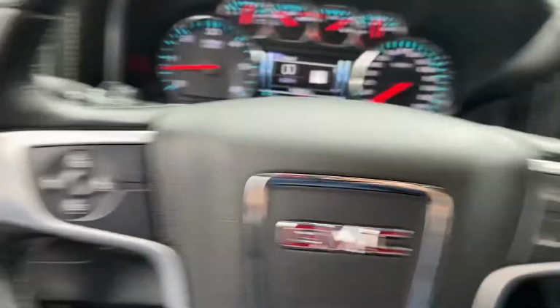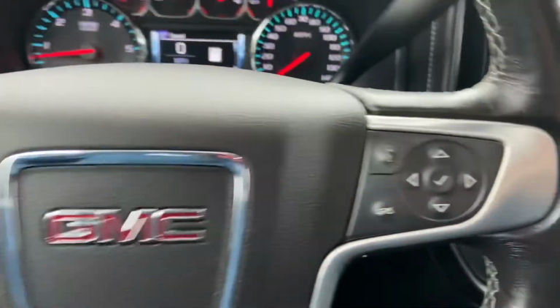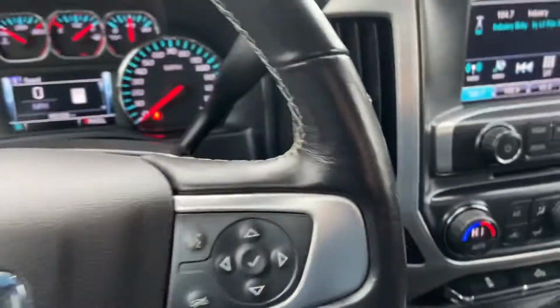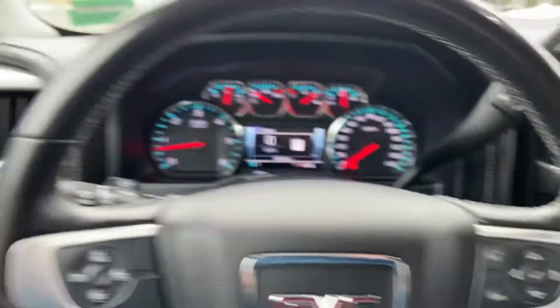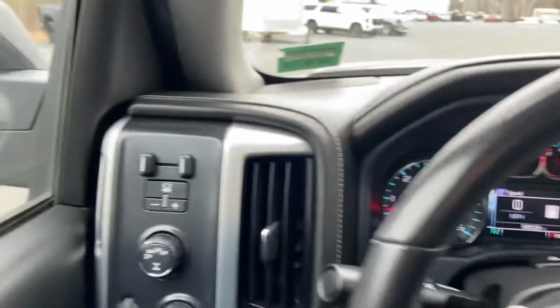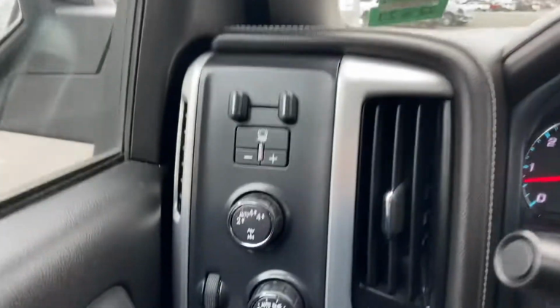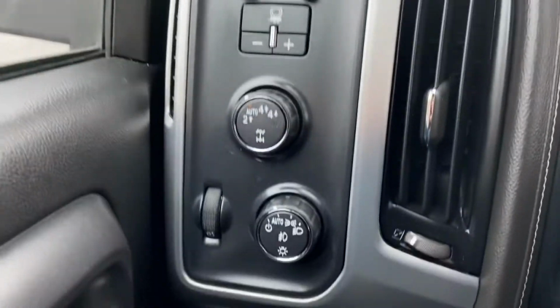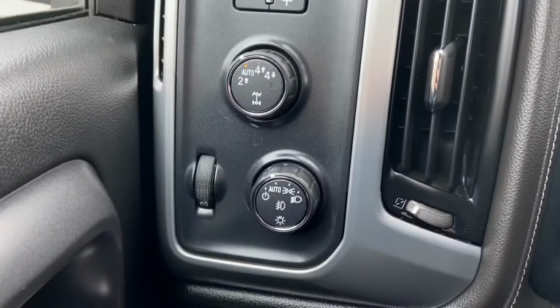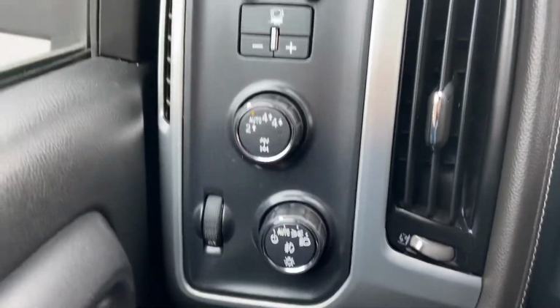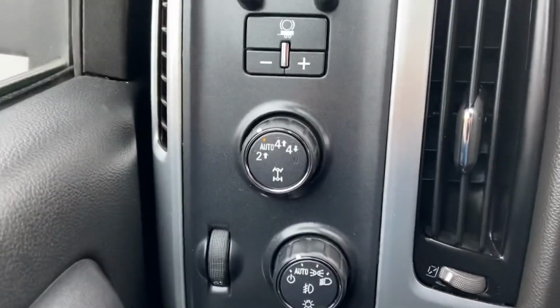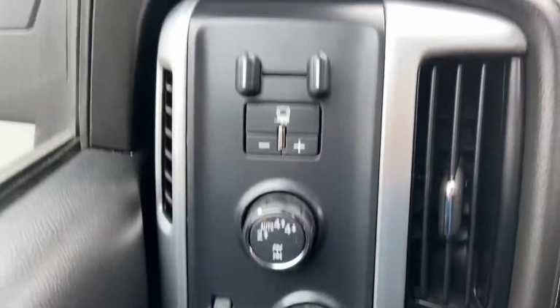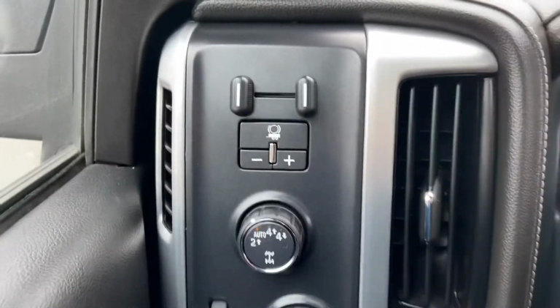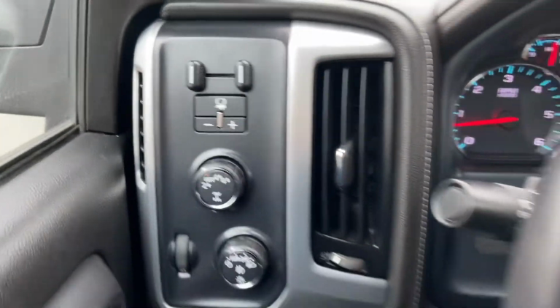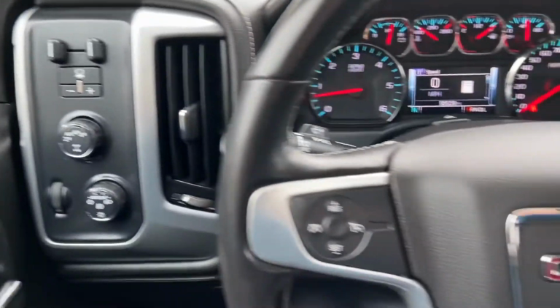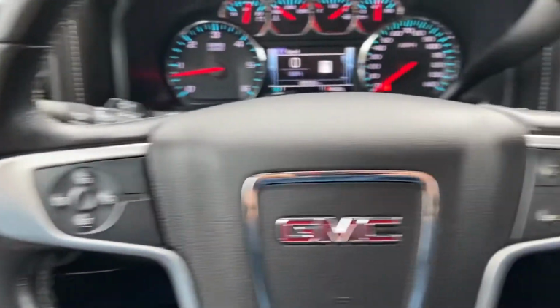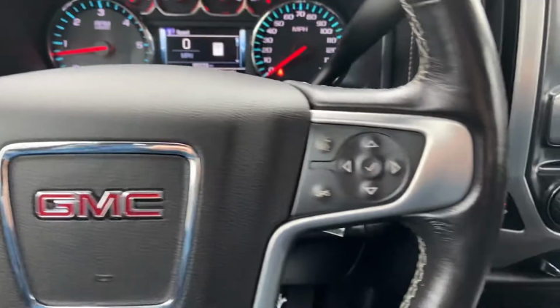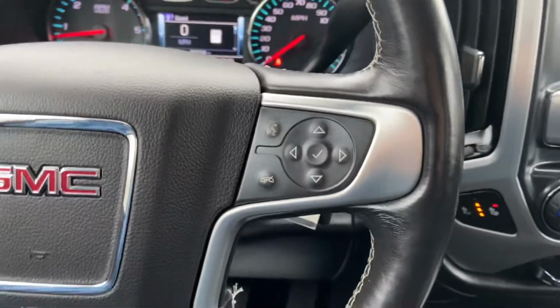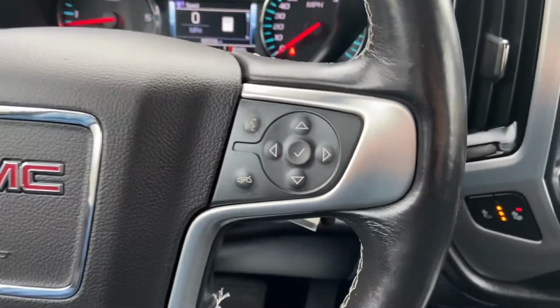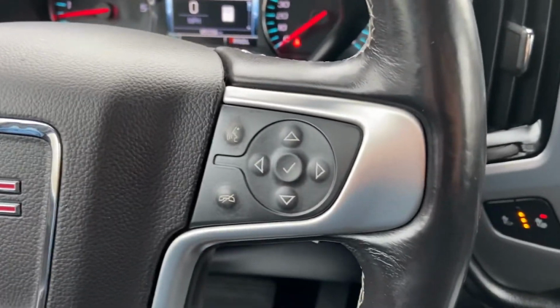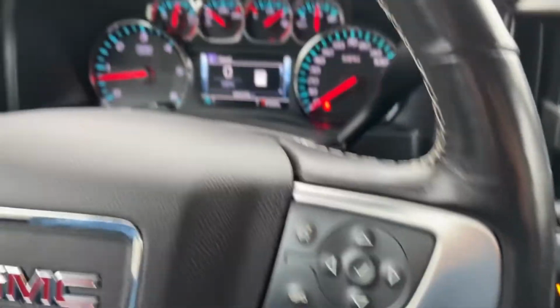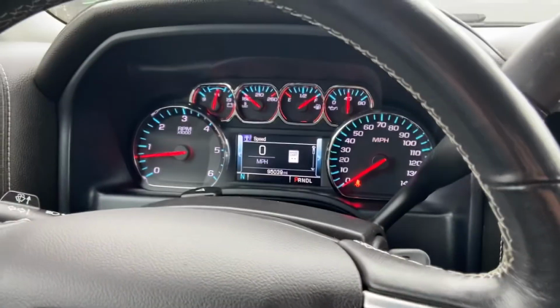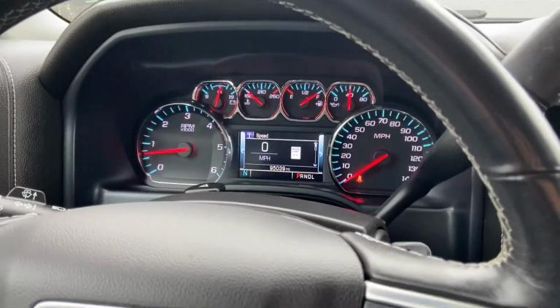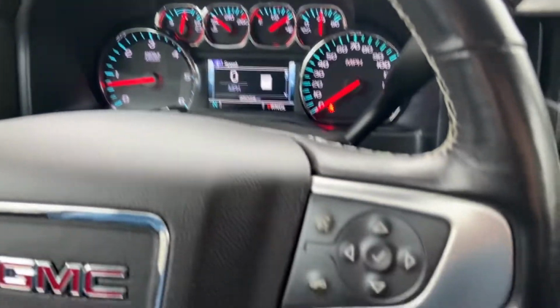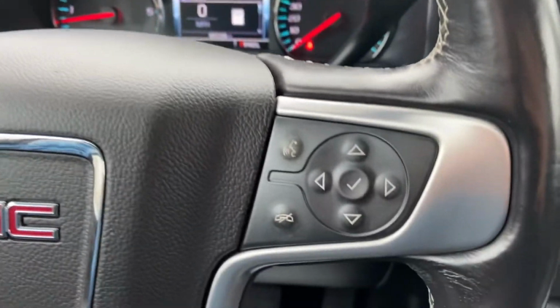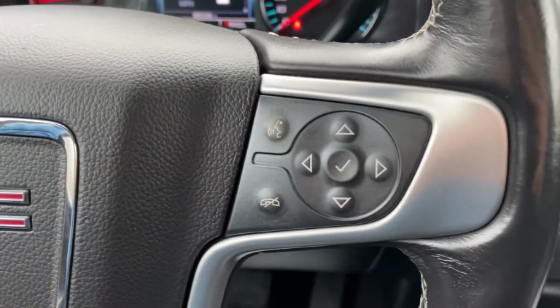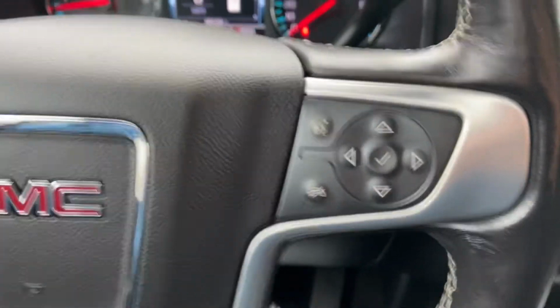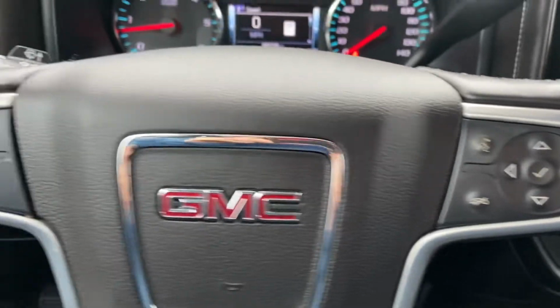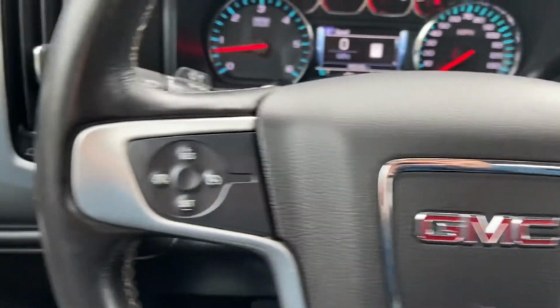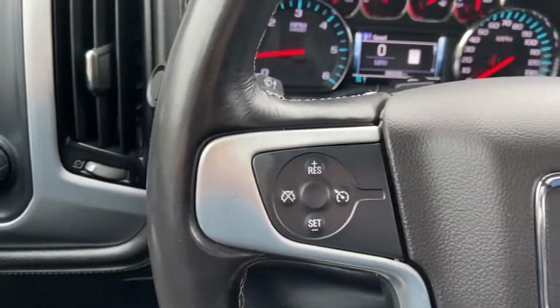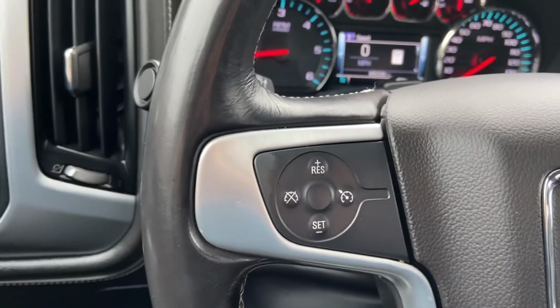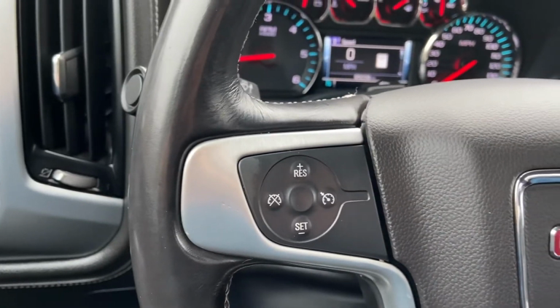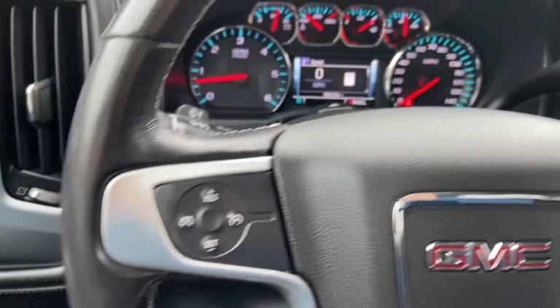Stepping on inside here, to the left of the wheel you have your lighting, four-wheel drive, and trailer brake controller. There are some controls on the wheel itself. To the right side you have buttons to operate that screen up there, and on the left side you have buttons for your phone and cruise control.